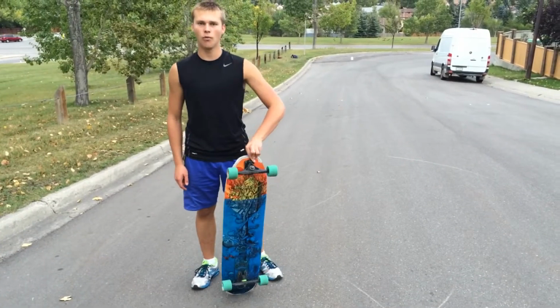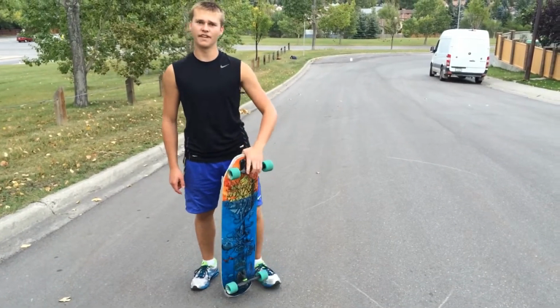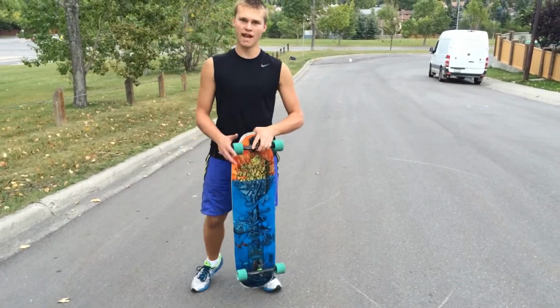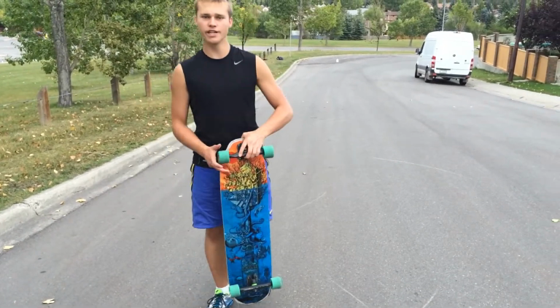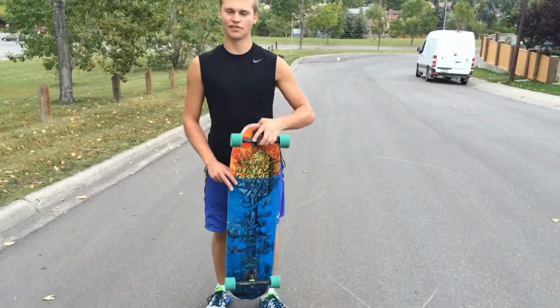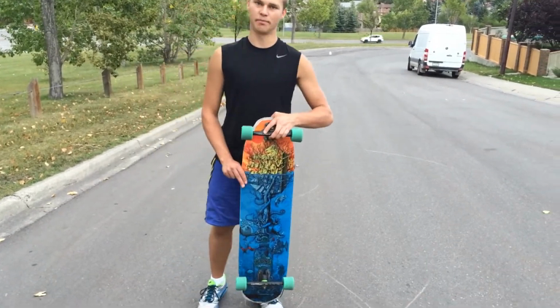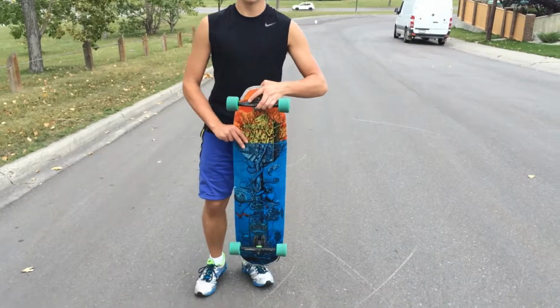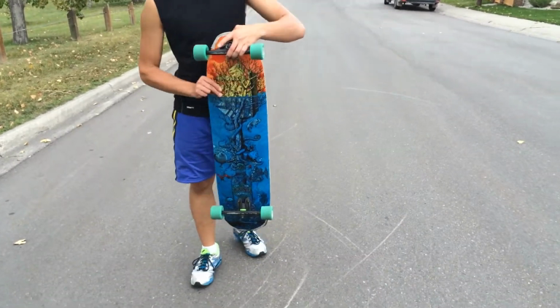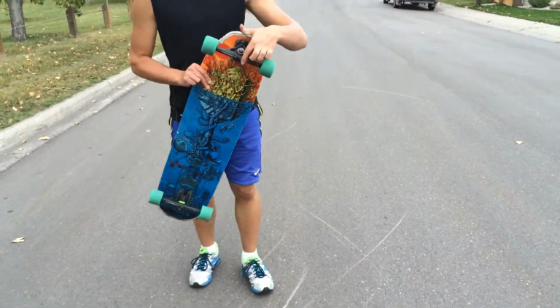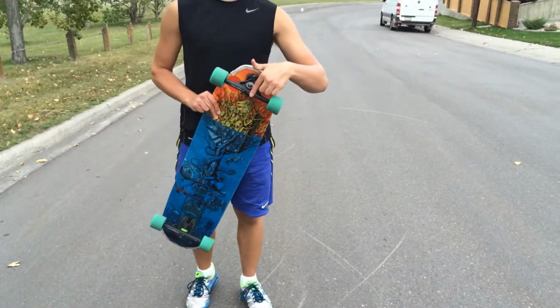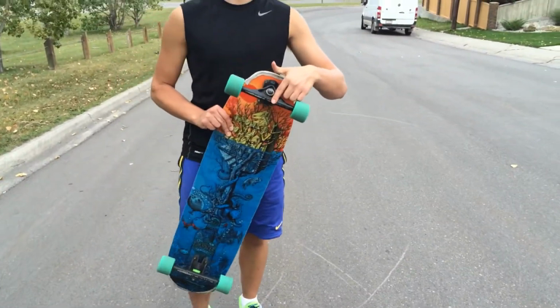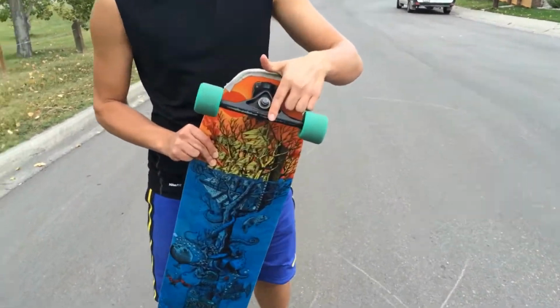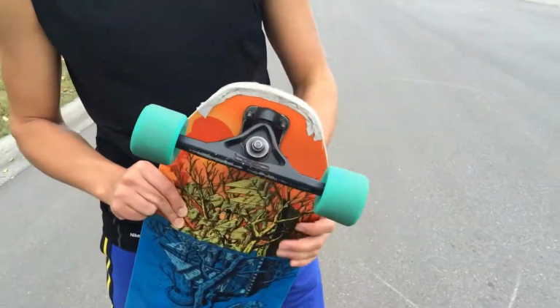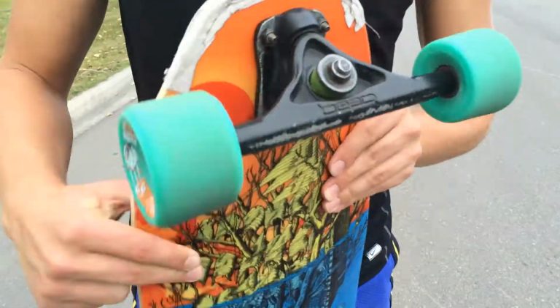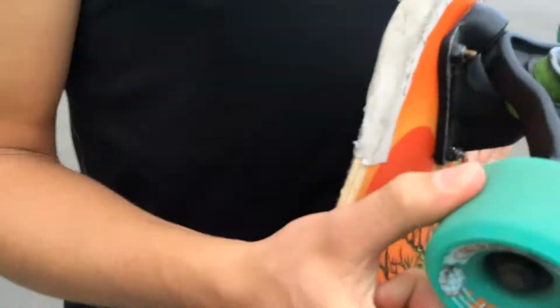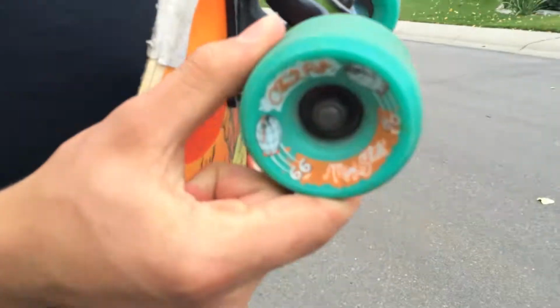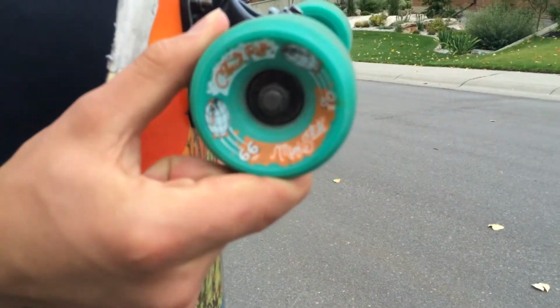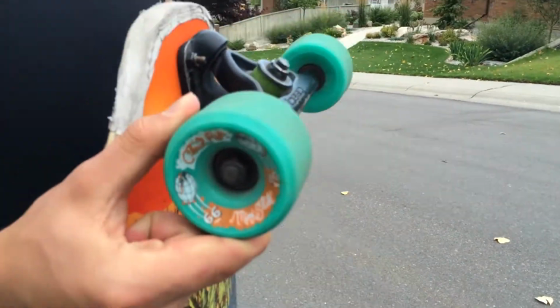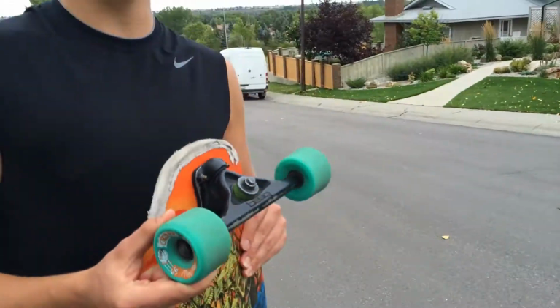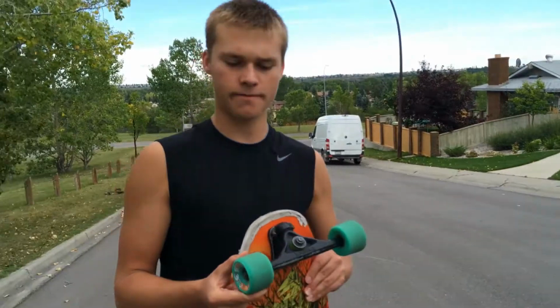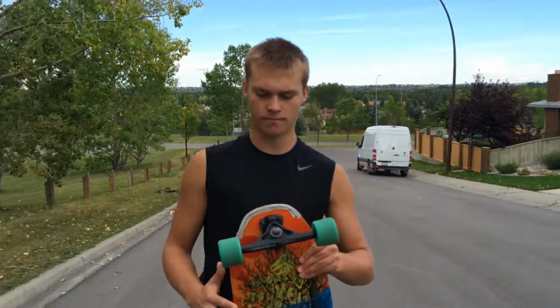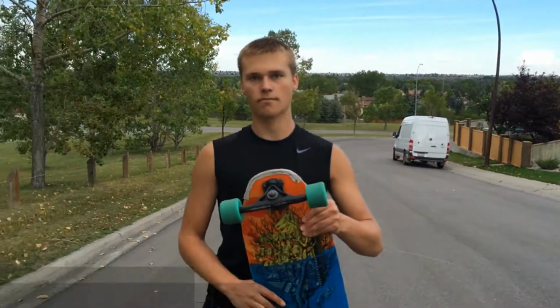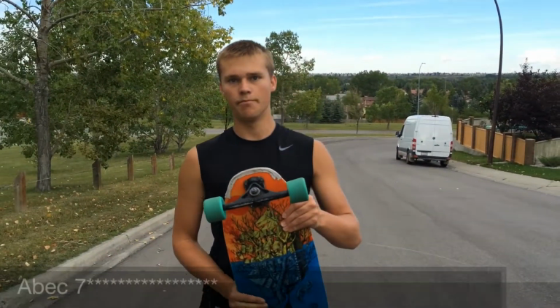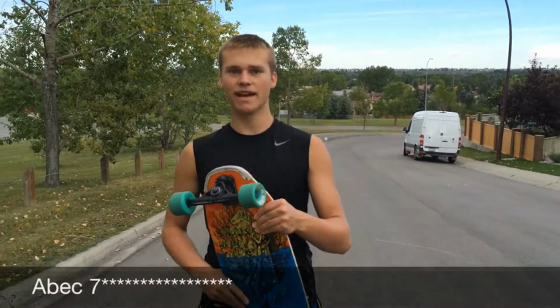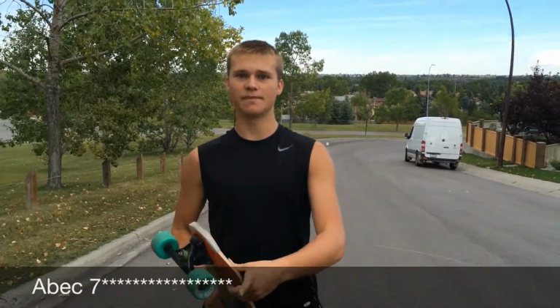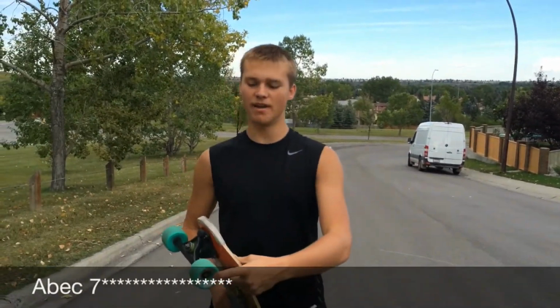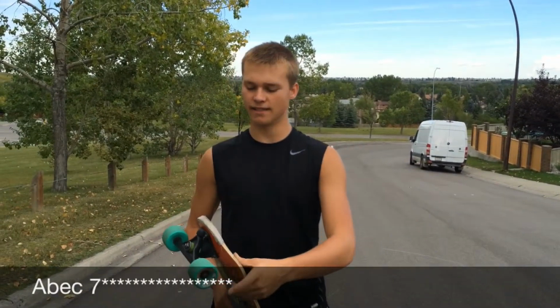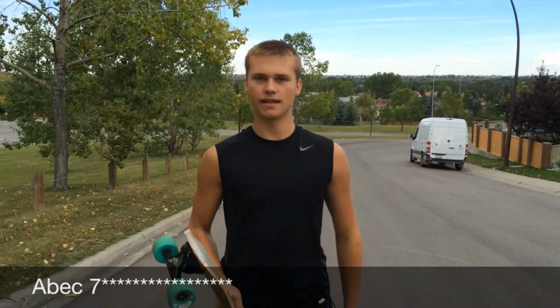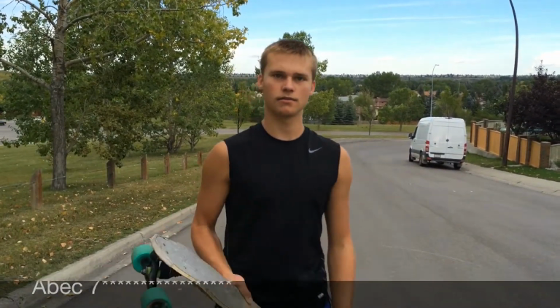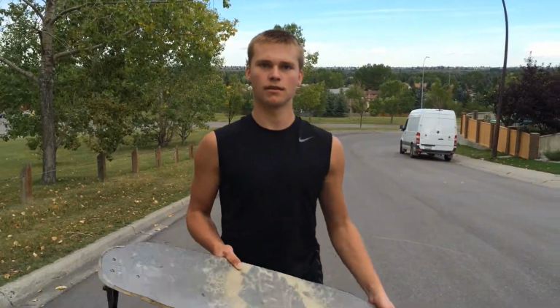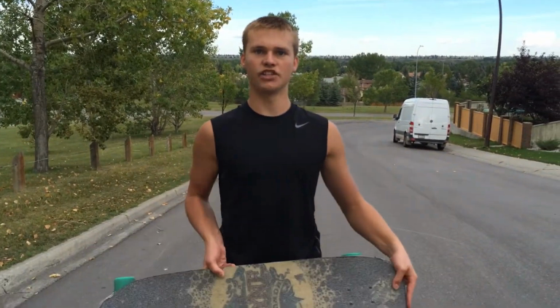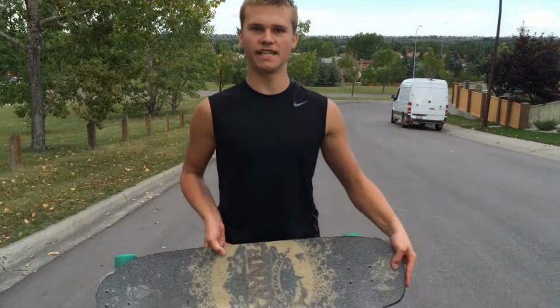What I have here is the Rain Fortune, also known as the P-Swiss. I have the Bear Grizzly 852 Gen 4 trucks here along with the Cloud Ride Slide, Mini Slides, ADA, Barrett Haybeck 11 space ball bearings, and Vicious grip tape.